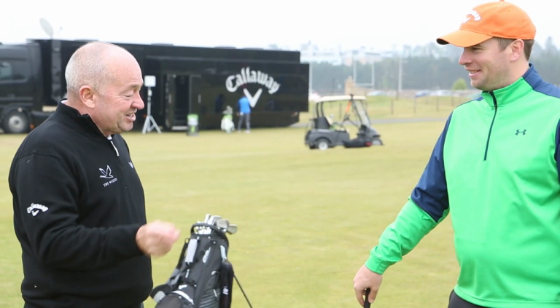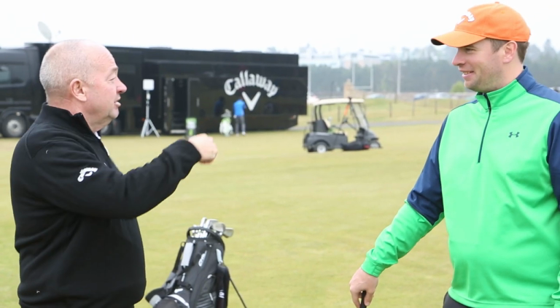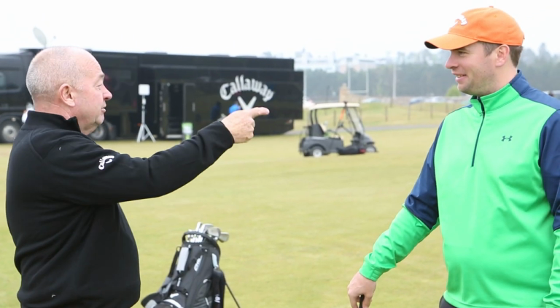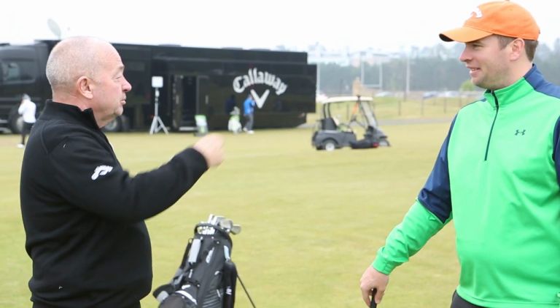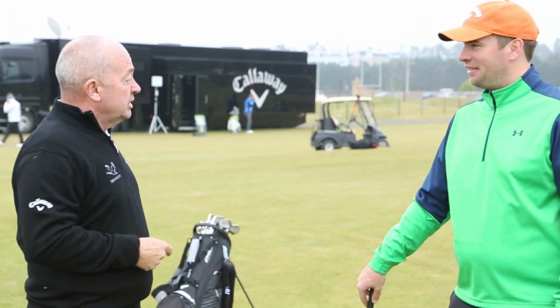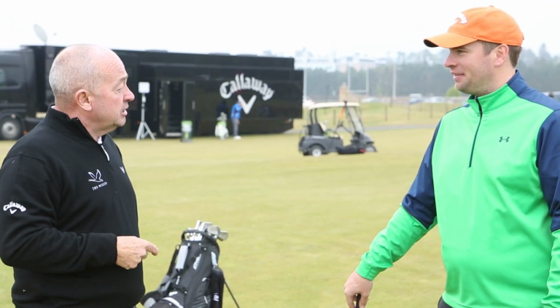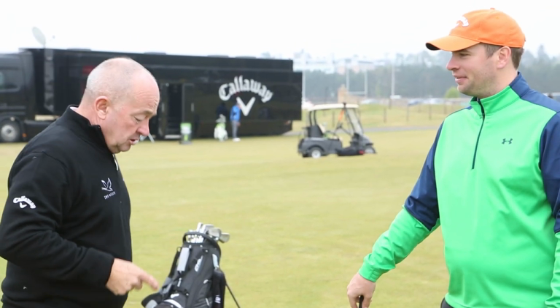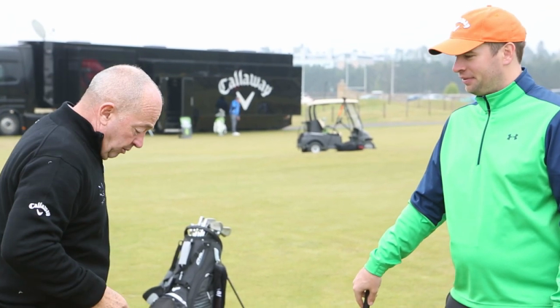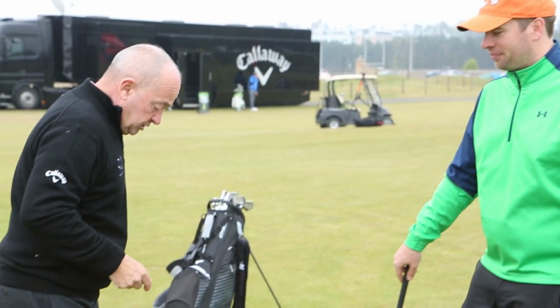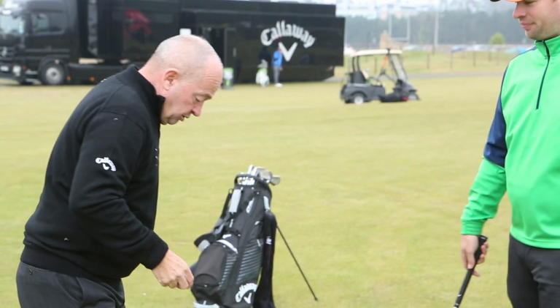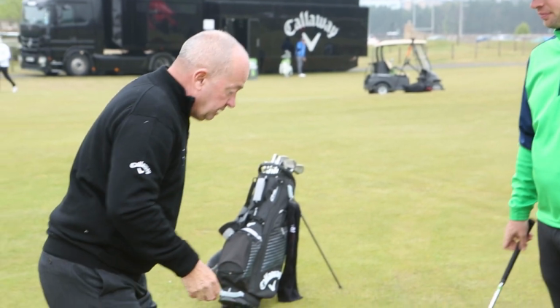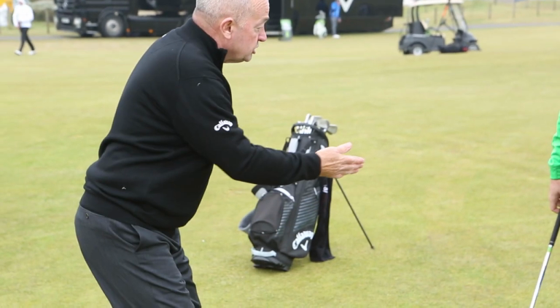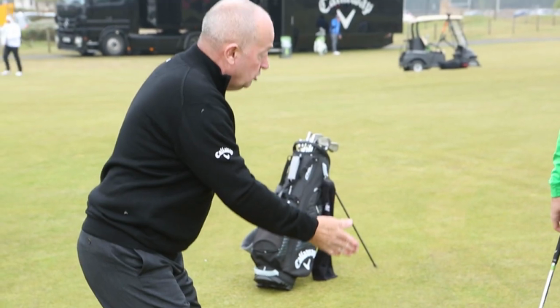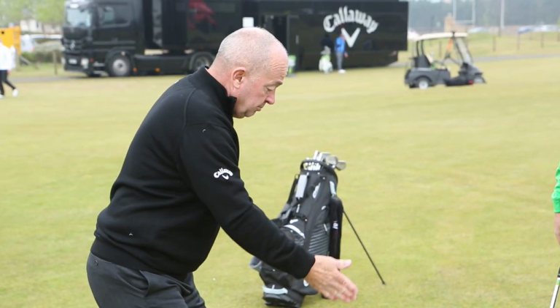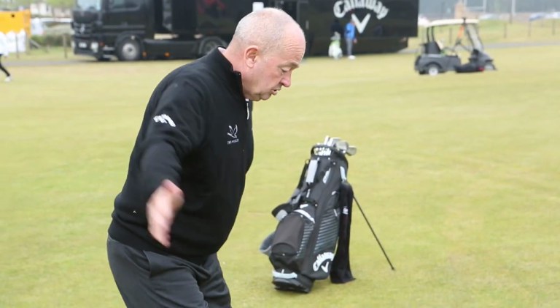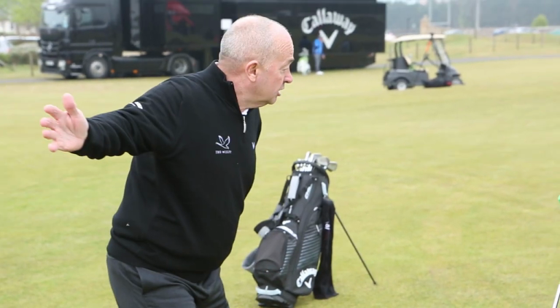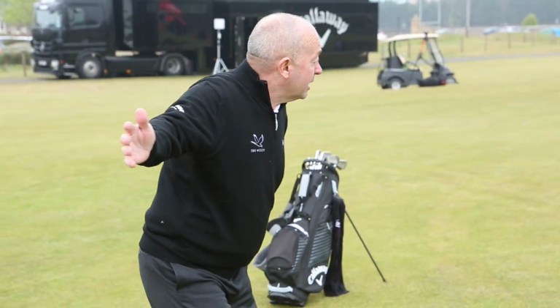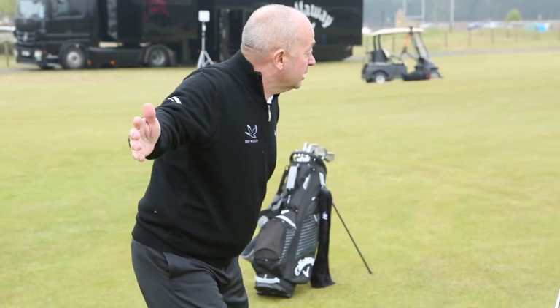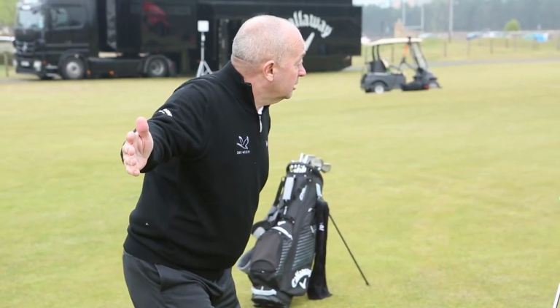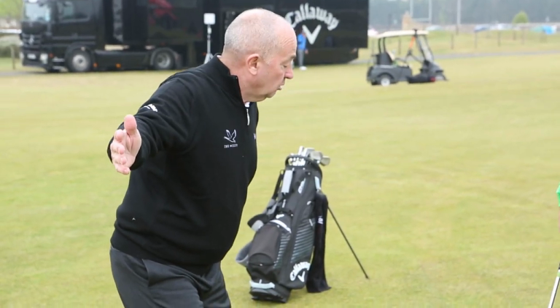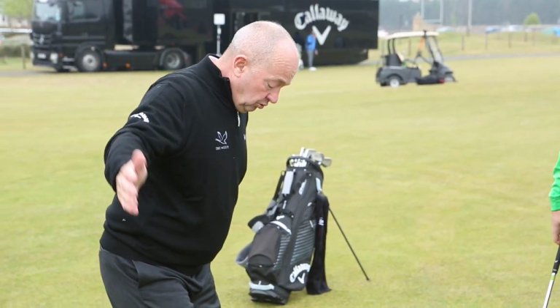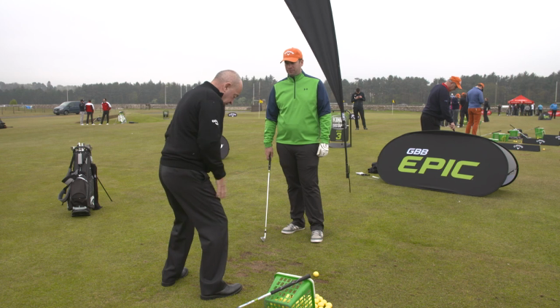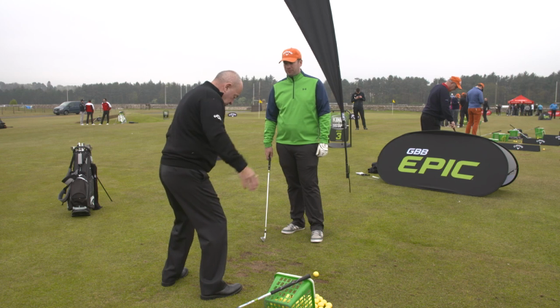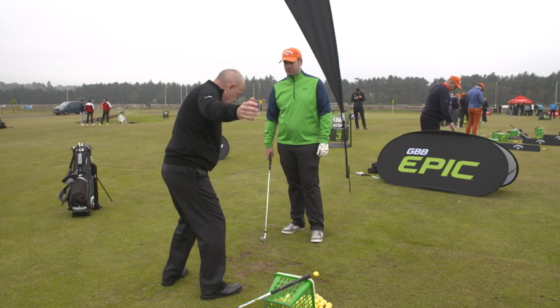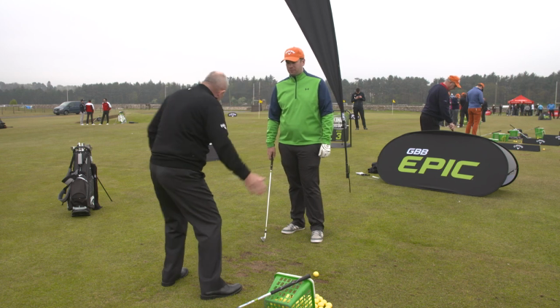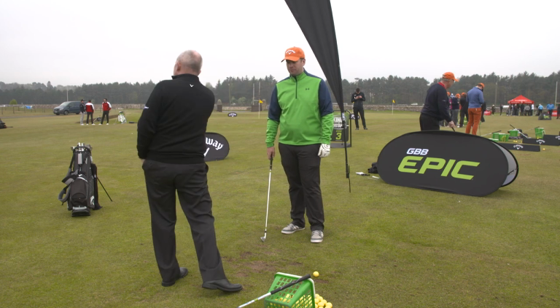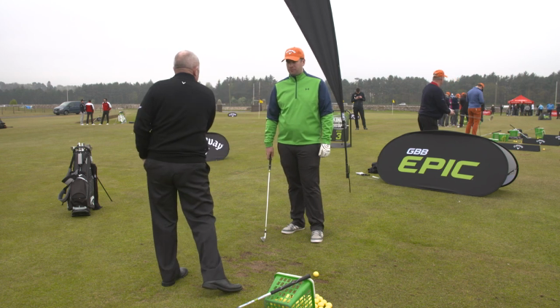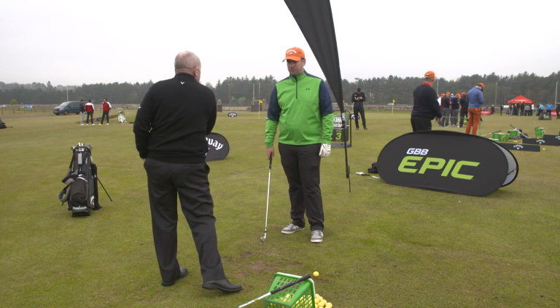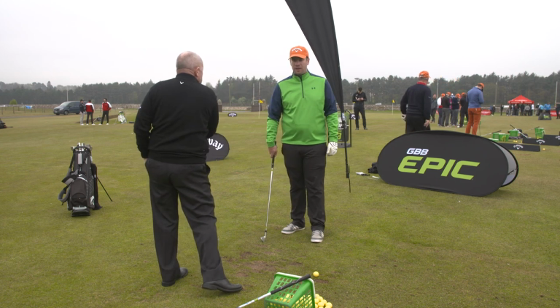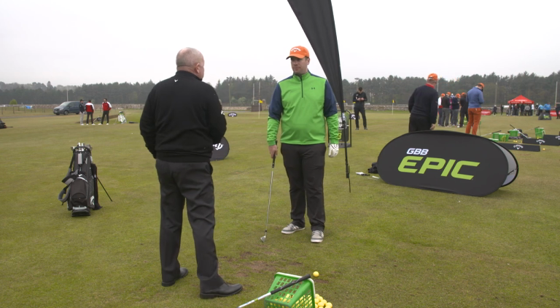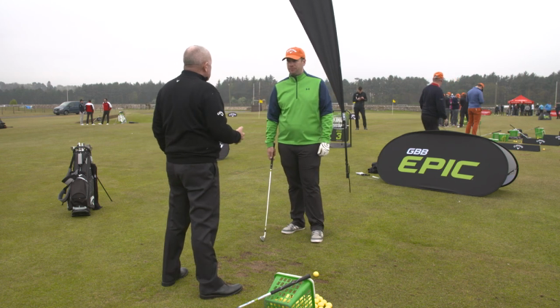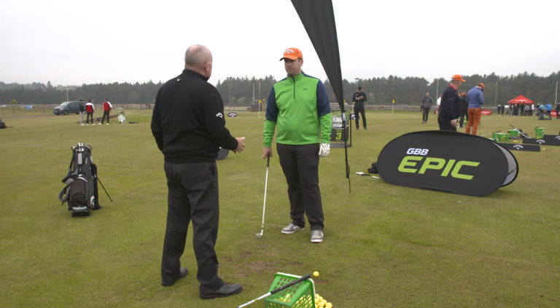There was Cara earlier in your group — the lady — she had the same address issue as you, but she couldn't turn in the backswing. You're doing it, but you can't turn in the through swing properly. It's very slow, your turn.